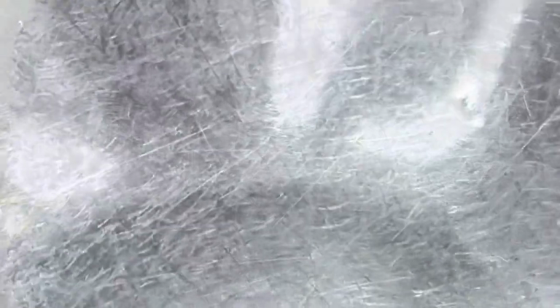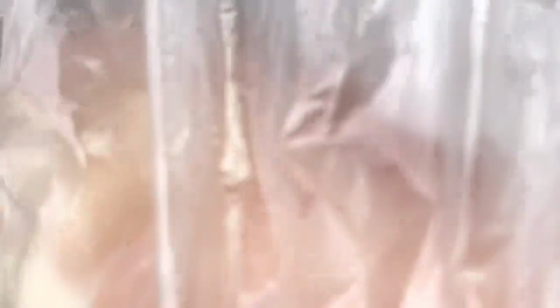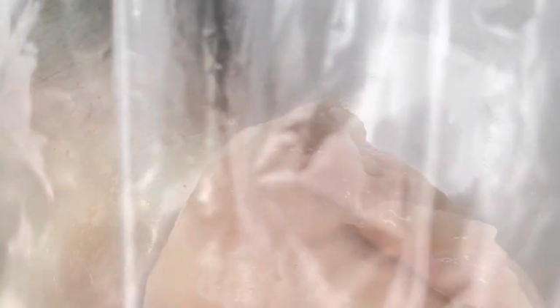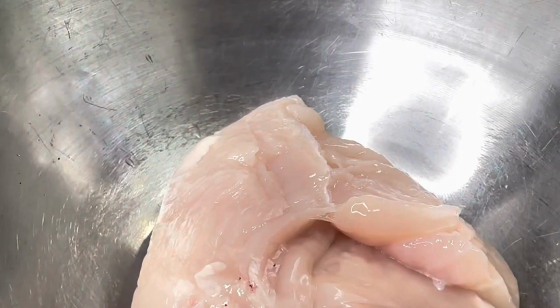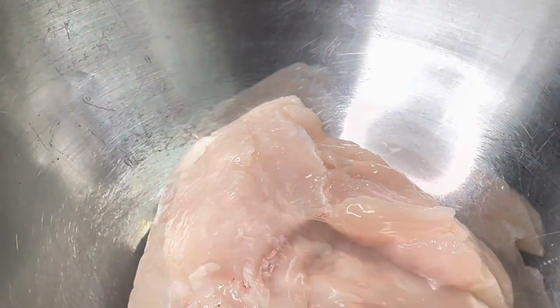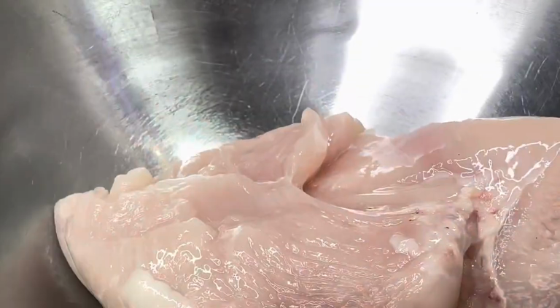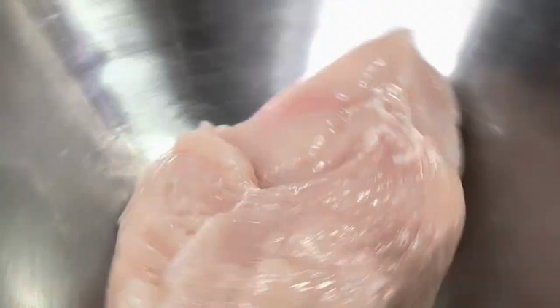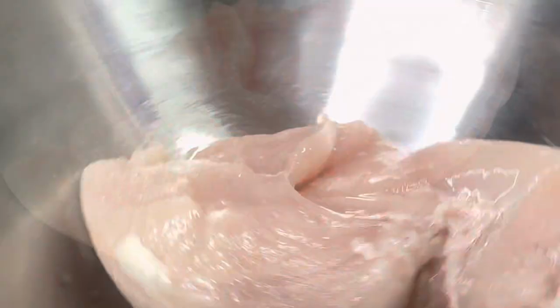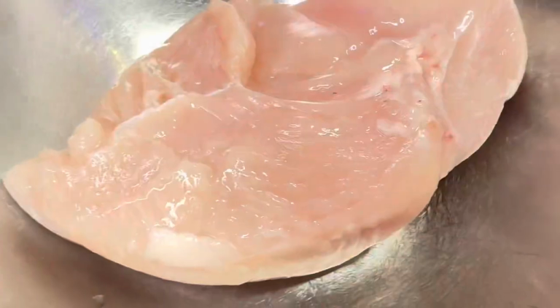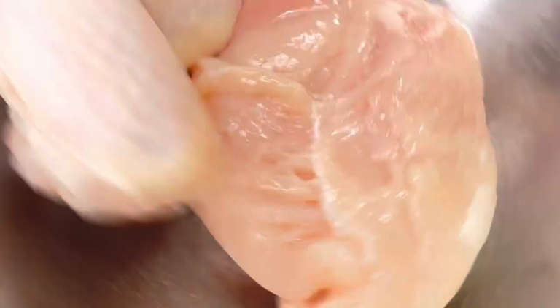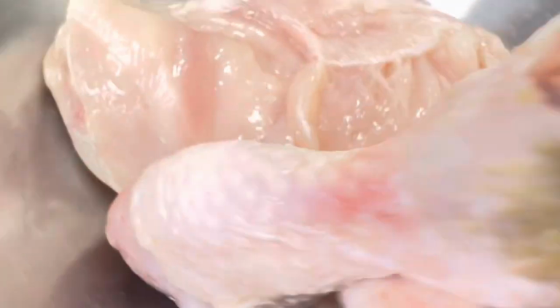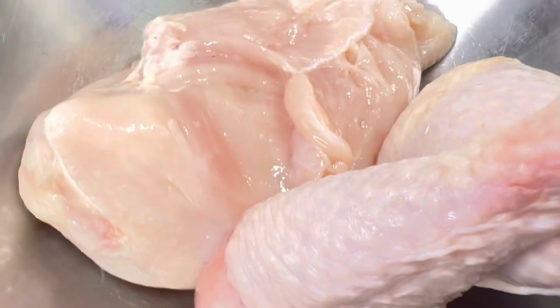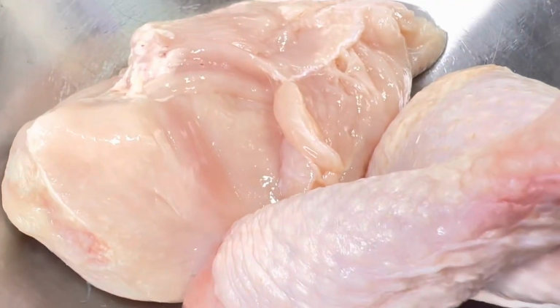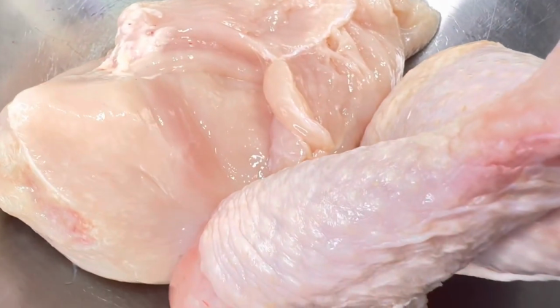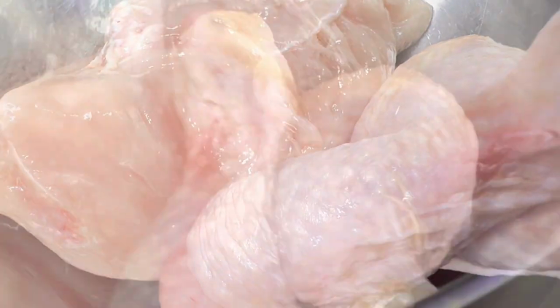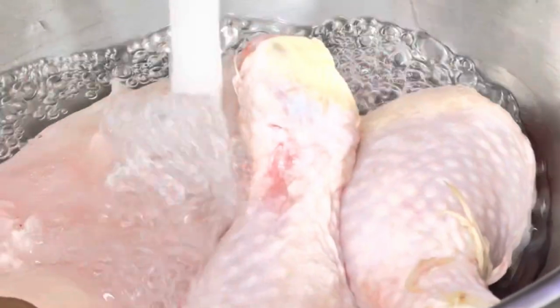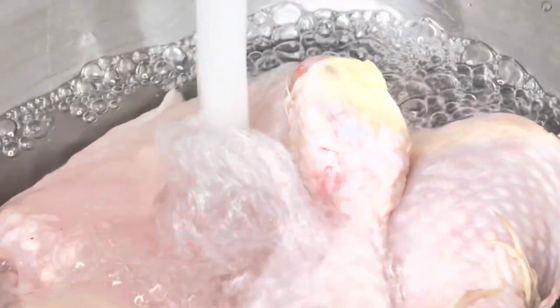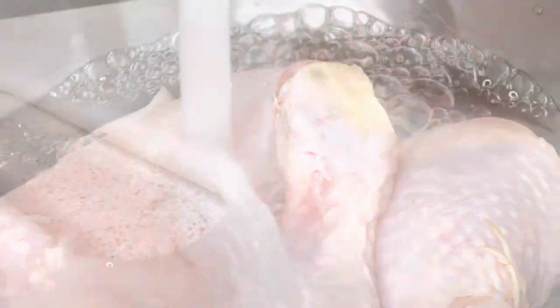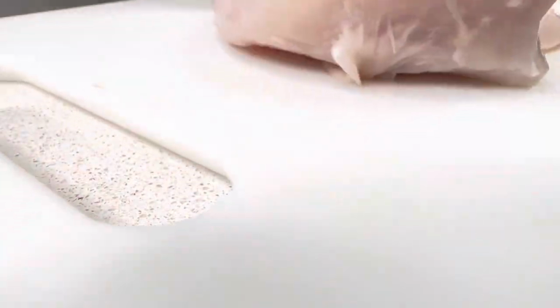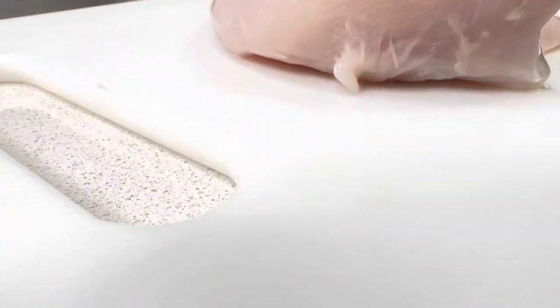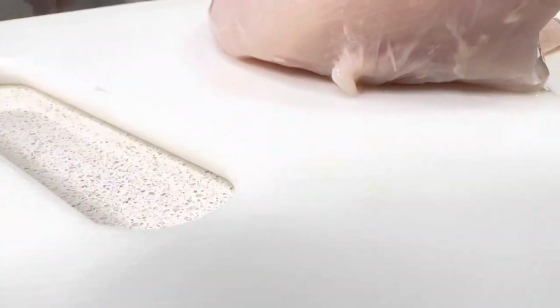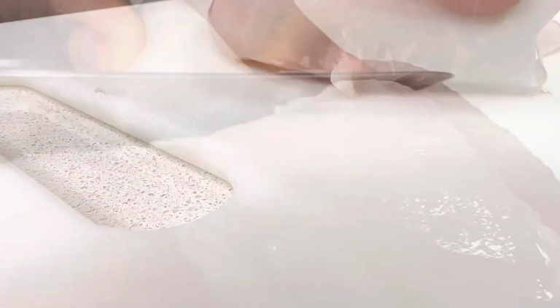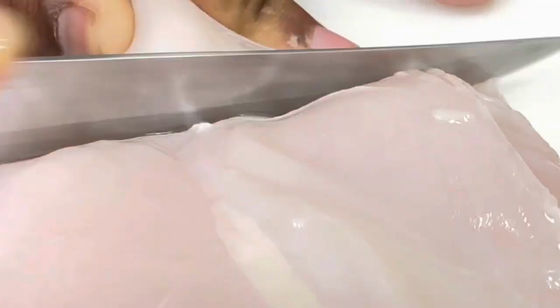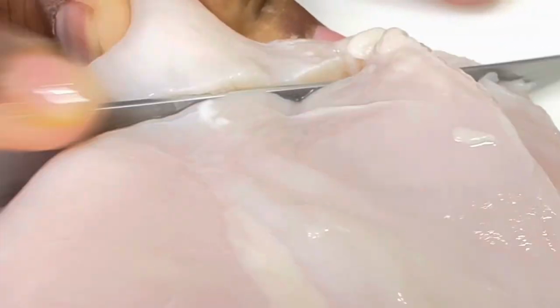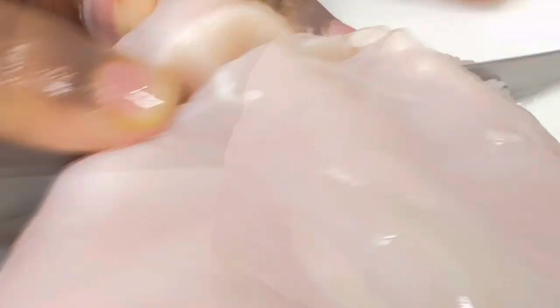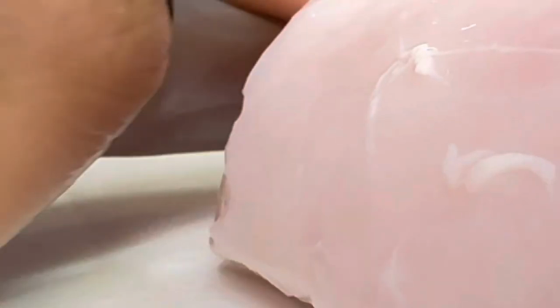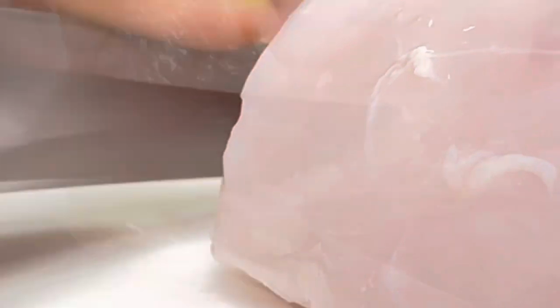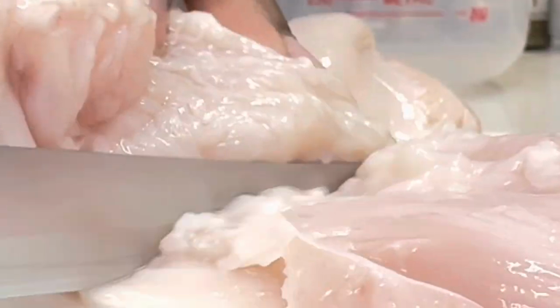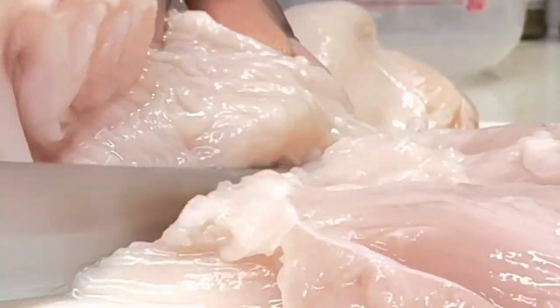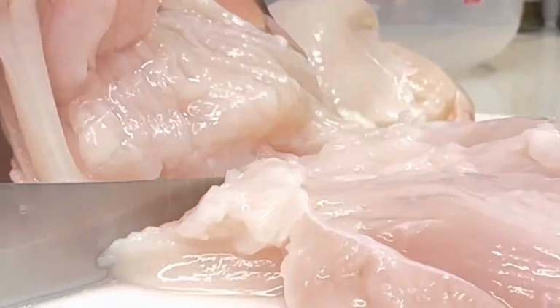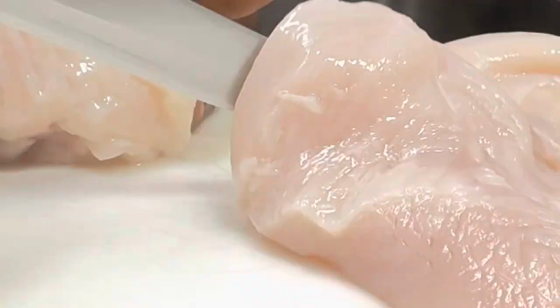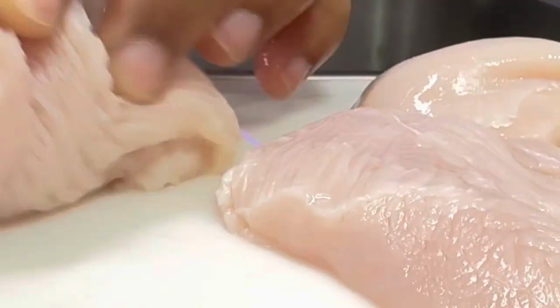Grab another bowl and put your chicken in — you can use chicken breast or chicken legs, it's up to you. Put it all in, wash it, then place it on a chopping board and chop it up into small pieces.